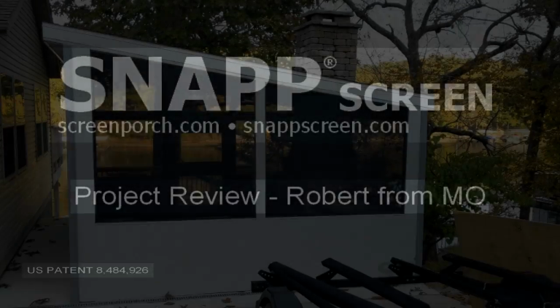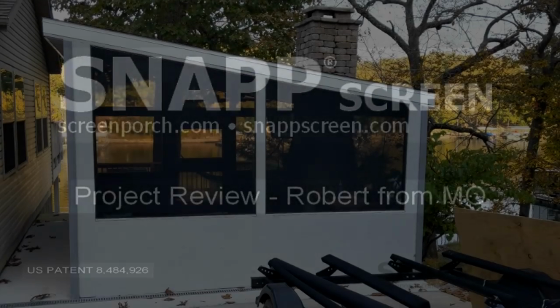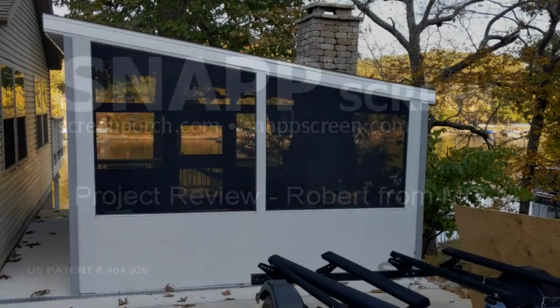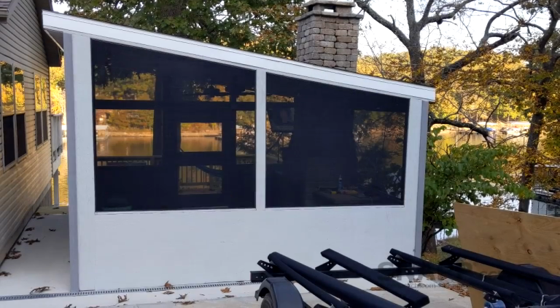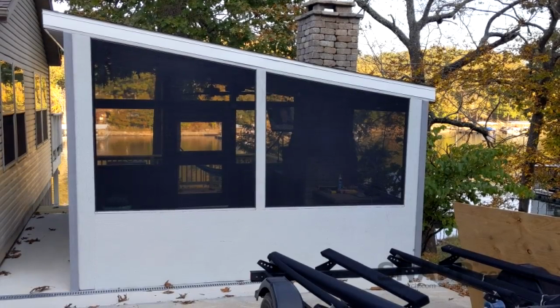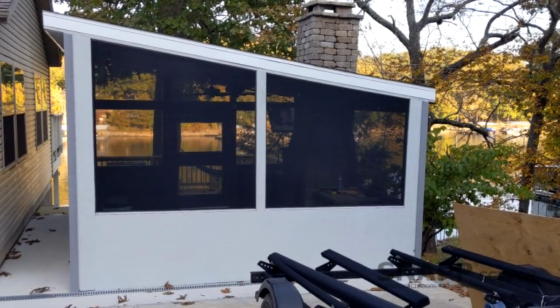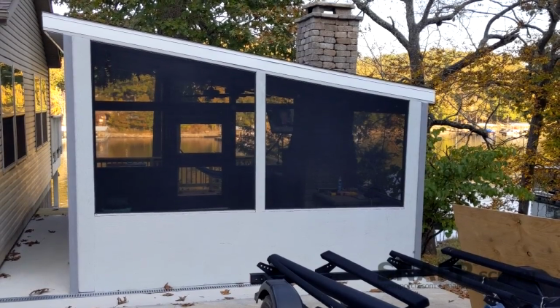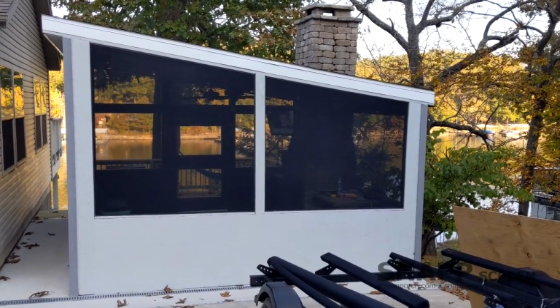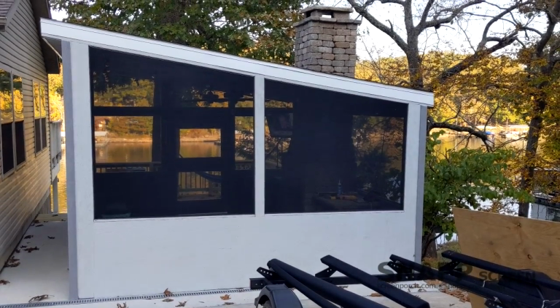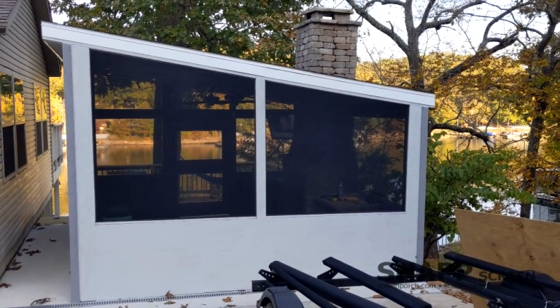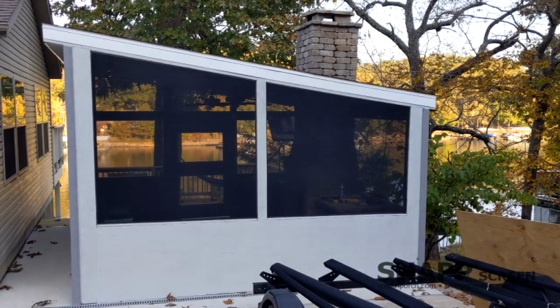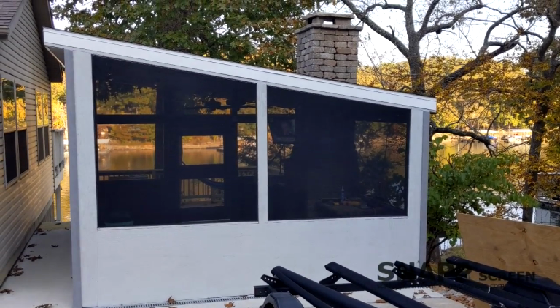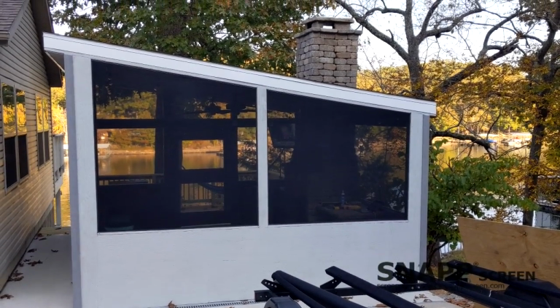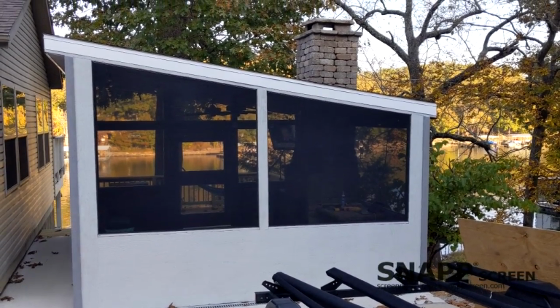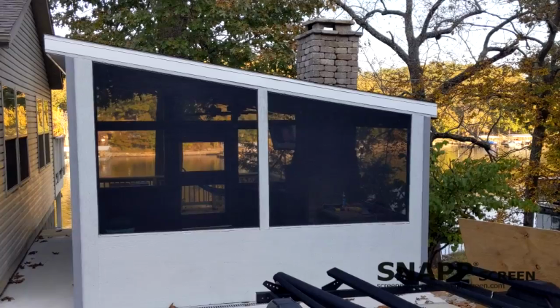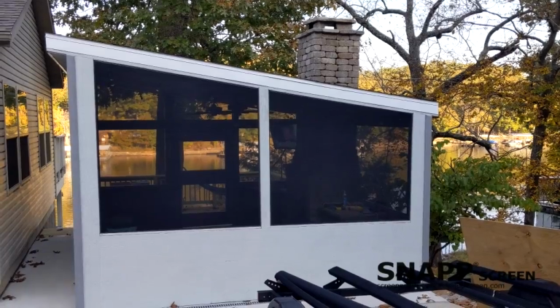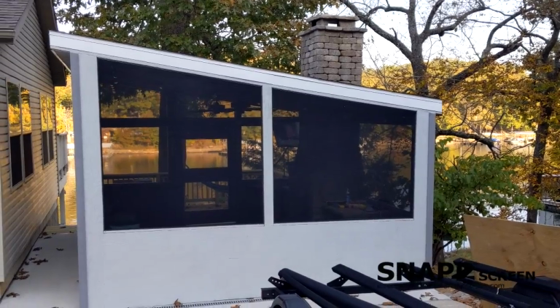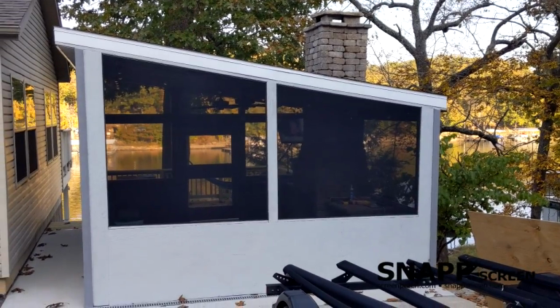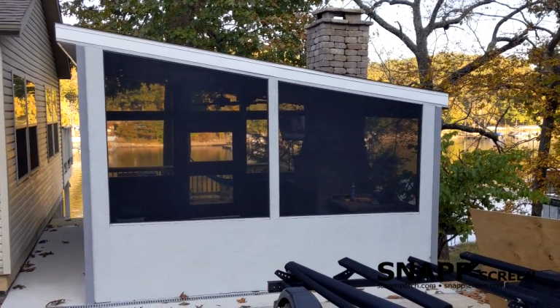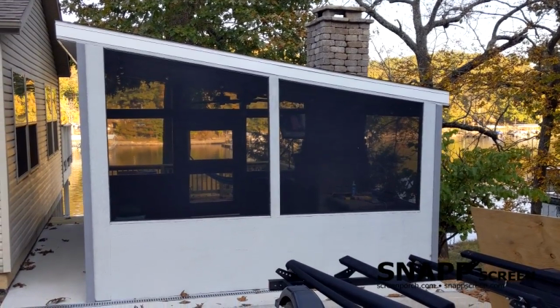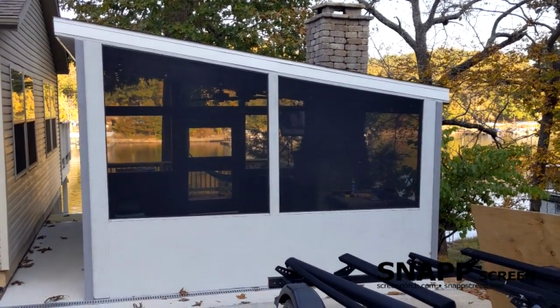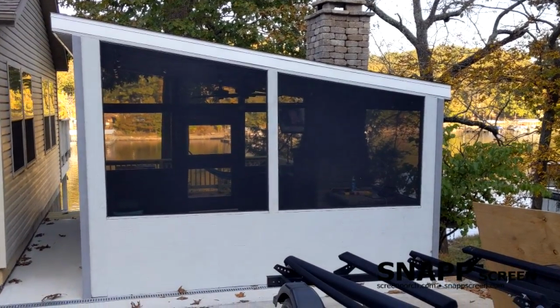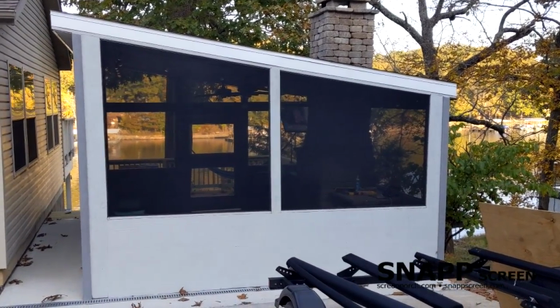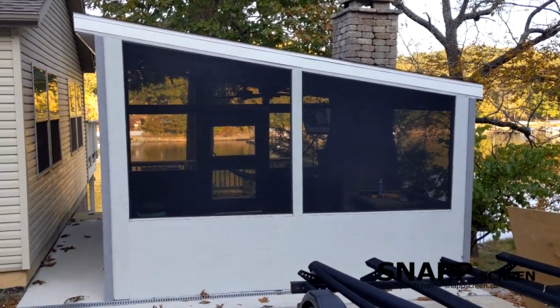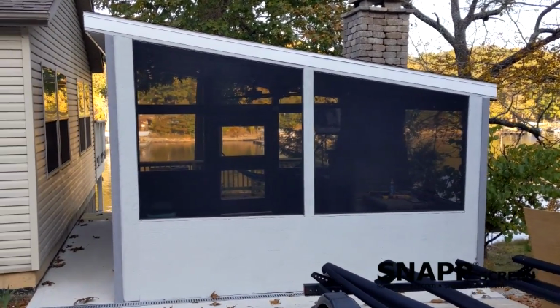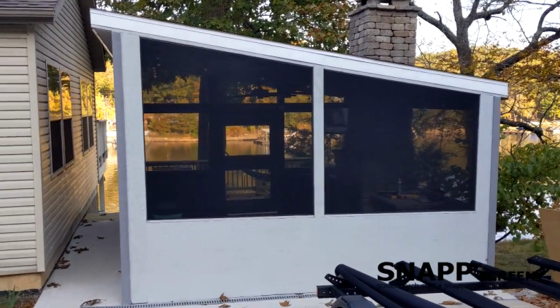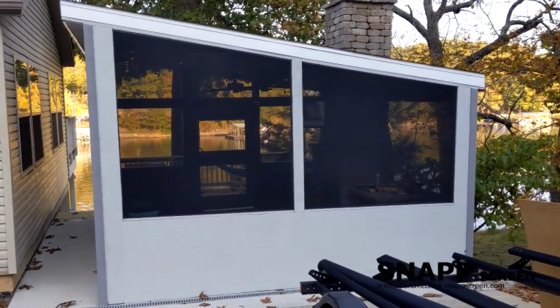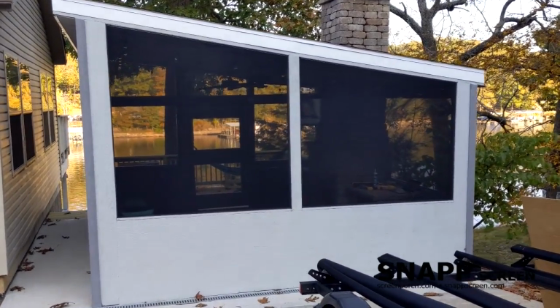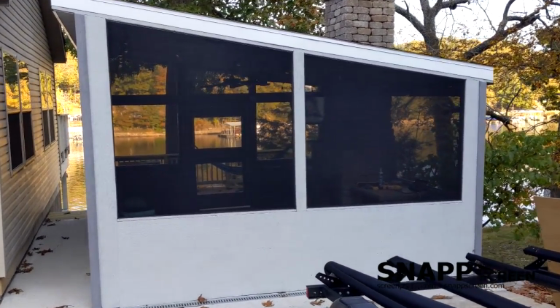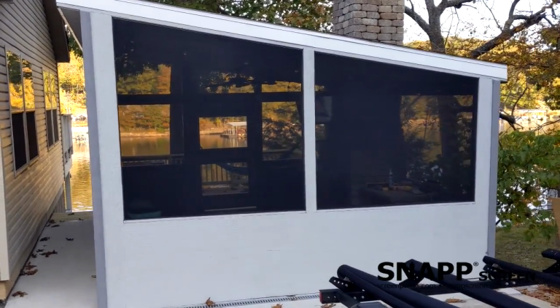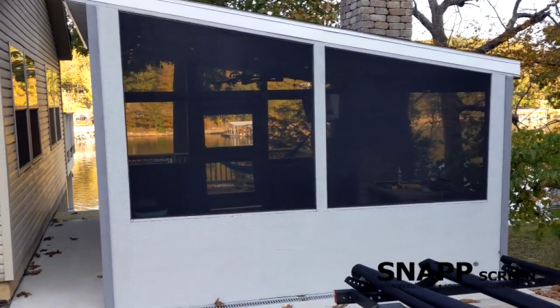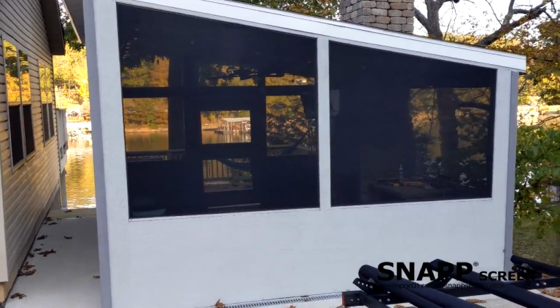Hey, just a short video here about some Snapscreen that I installed down at Lake Ozark, Missouri. I built a little porch out here and wanted to keep some bugs out.